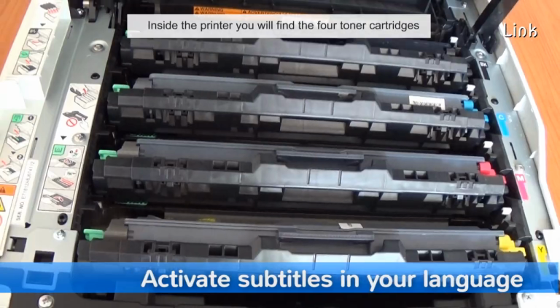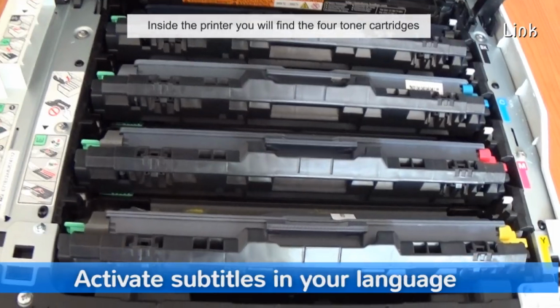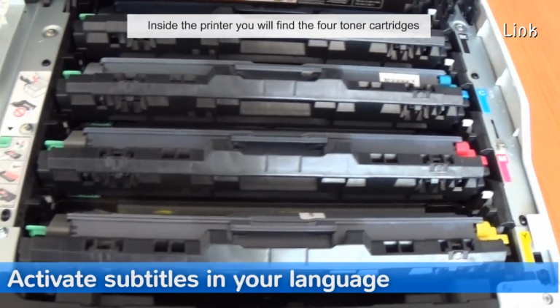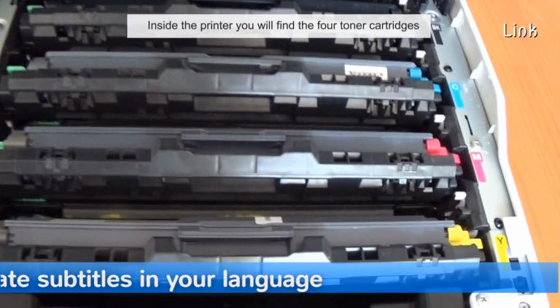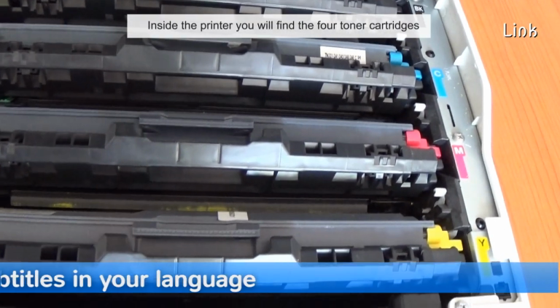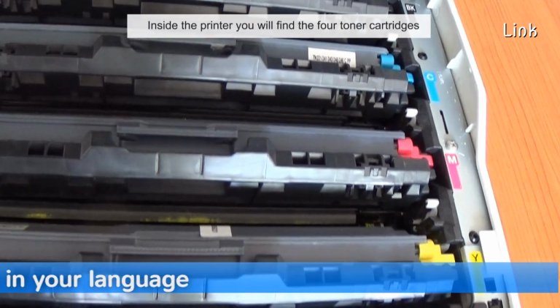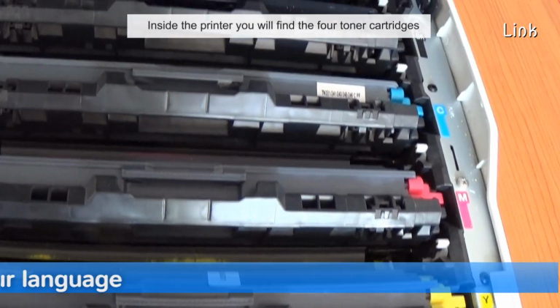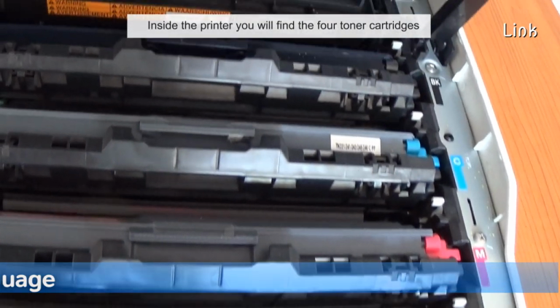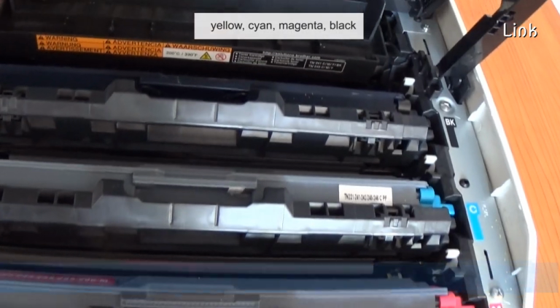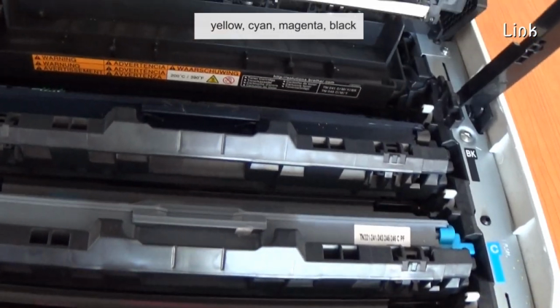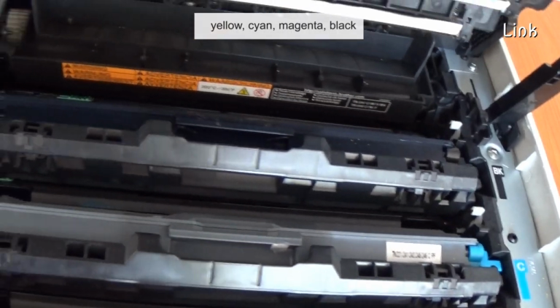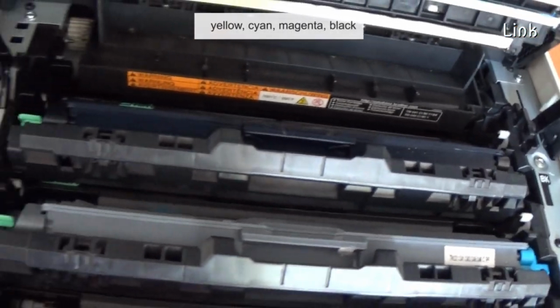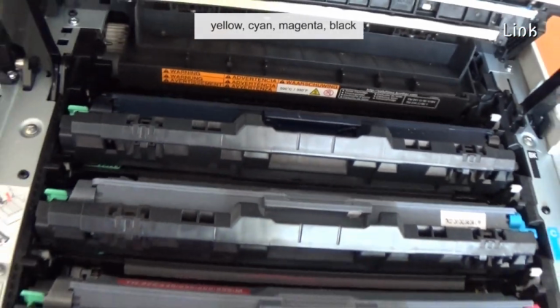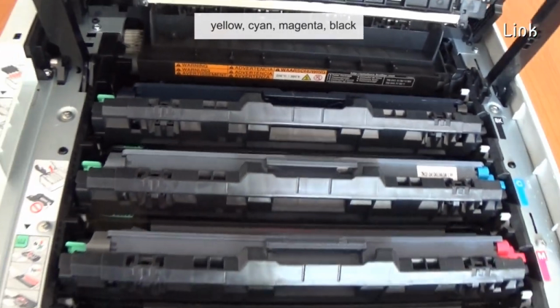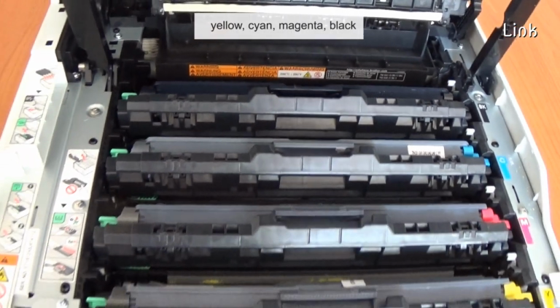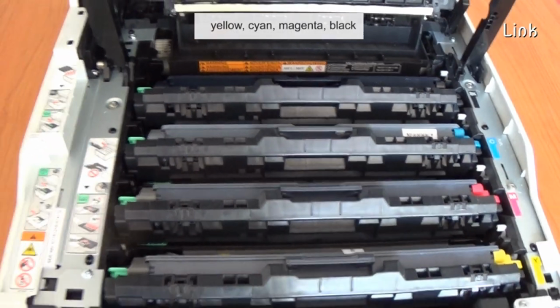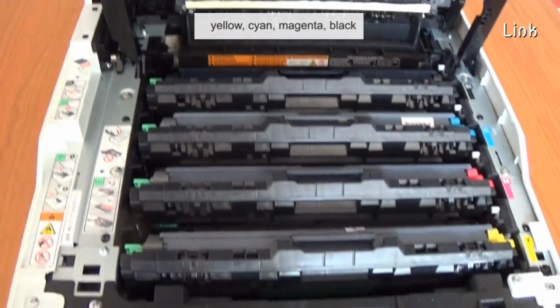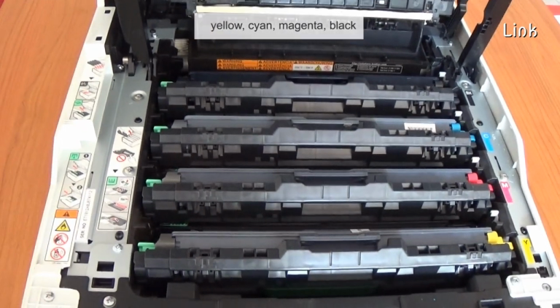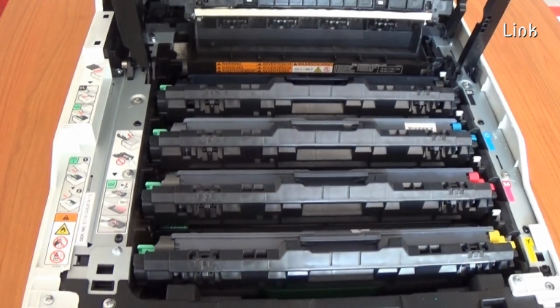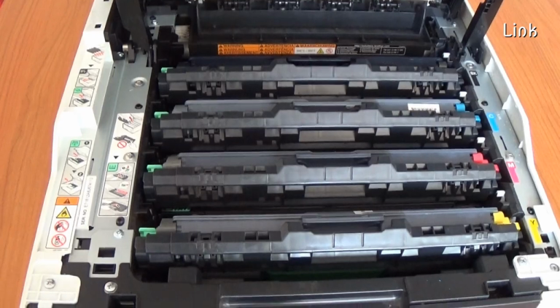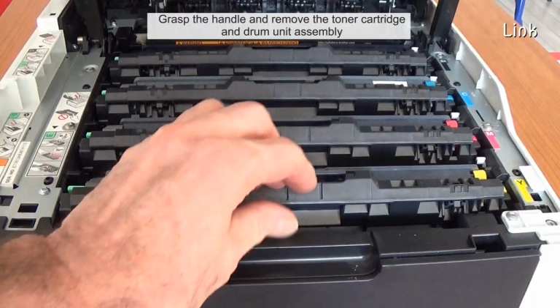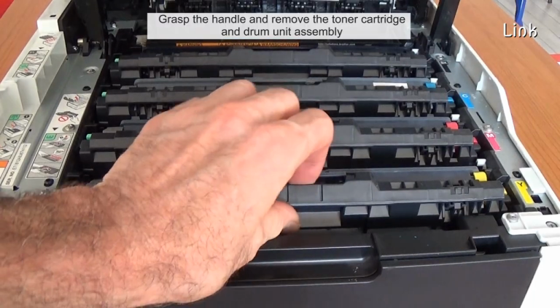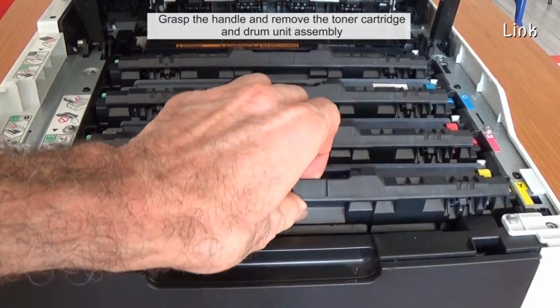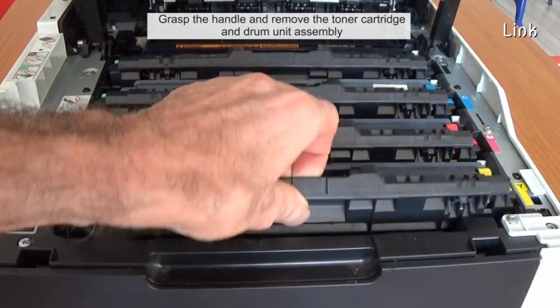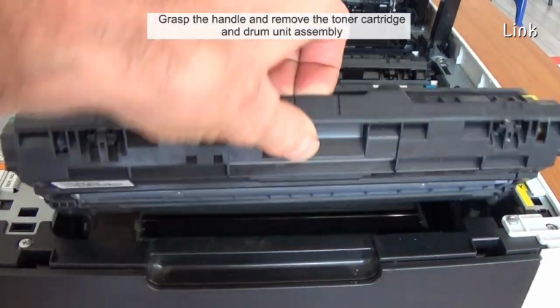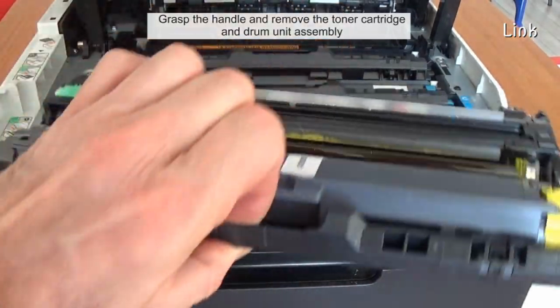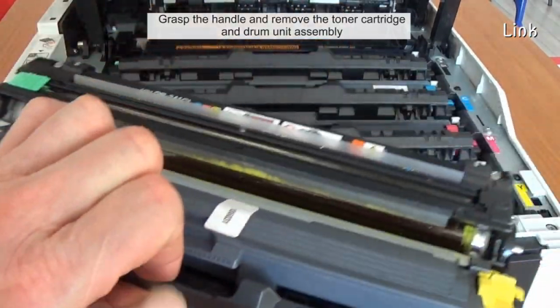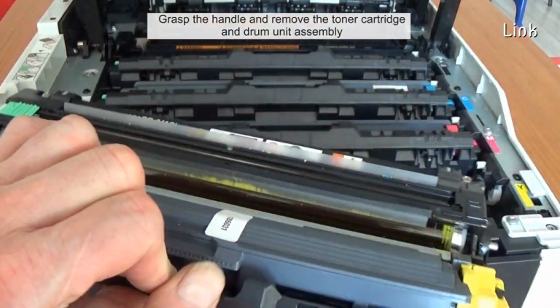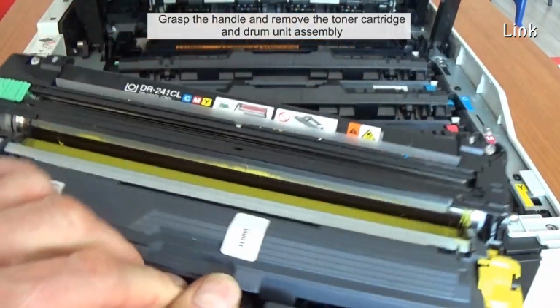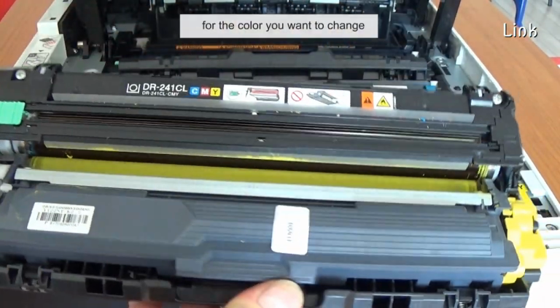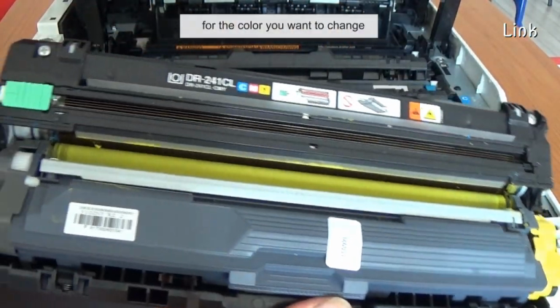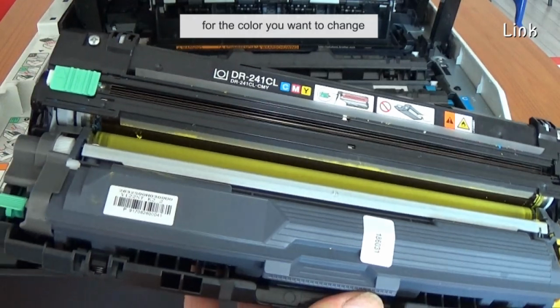Inside the printer you will find the four toner cartridges: yellow, cyan, magenta, black. Grasp the handle and remove the toner cartridge and drum unit assembly for the color you want to change.